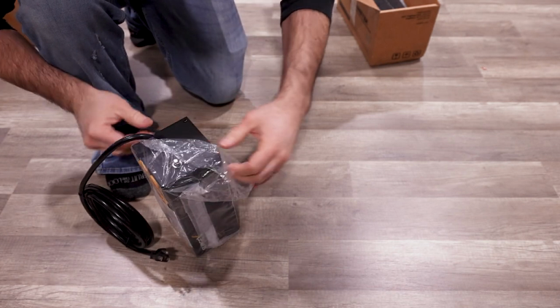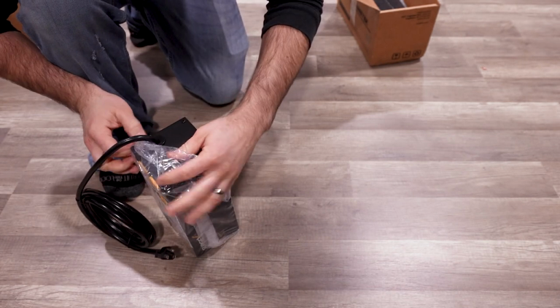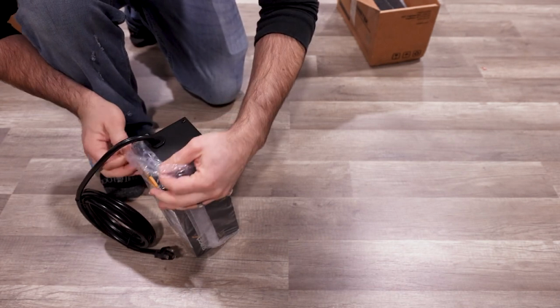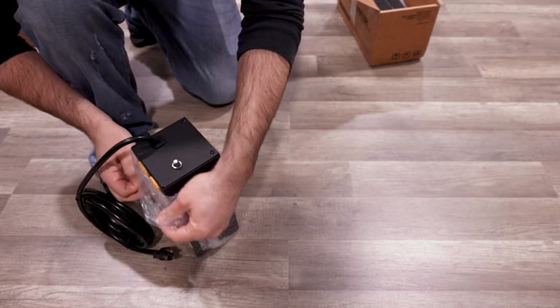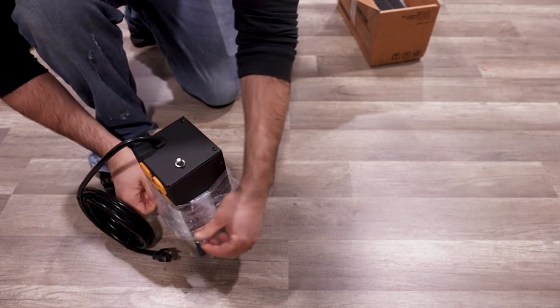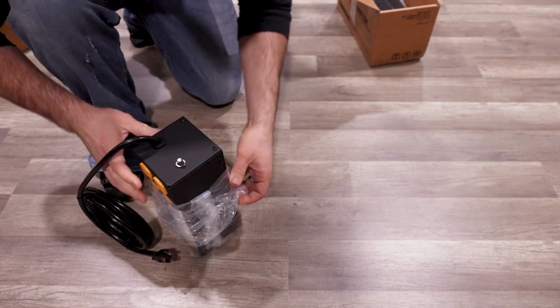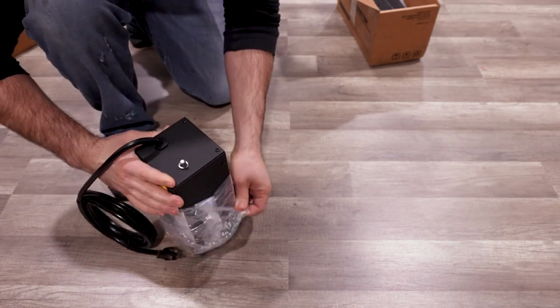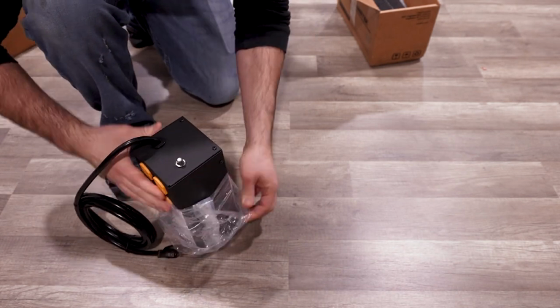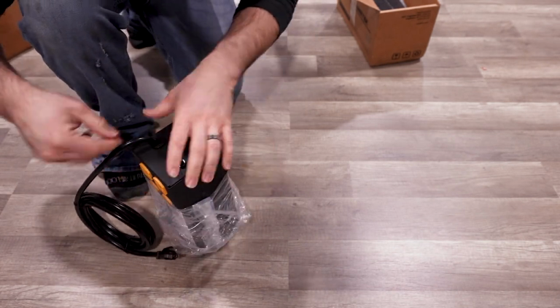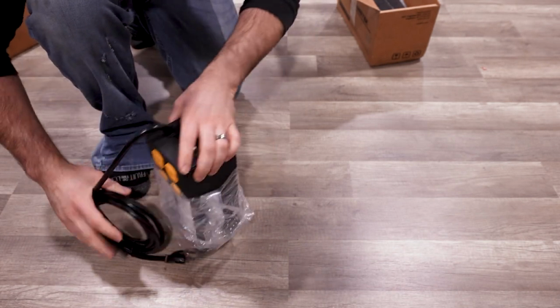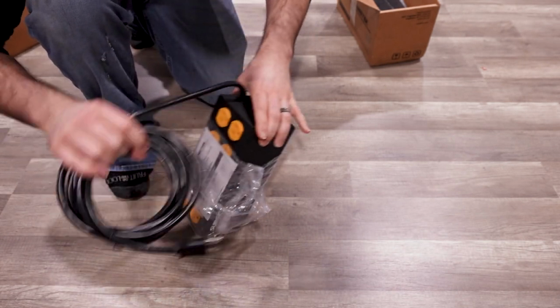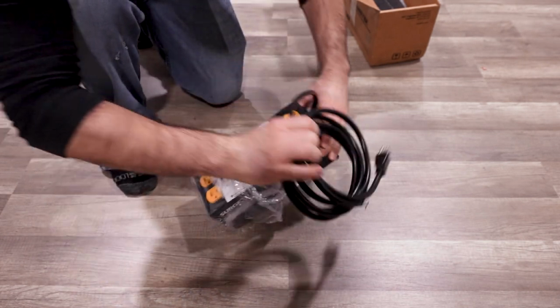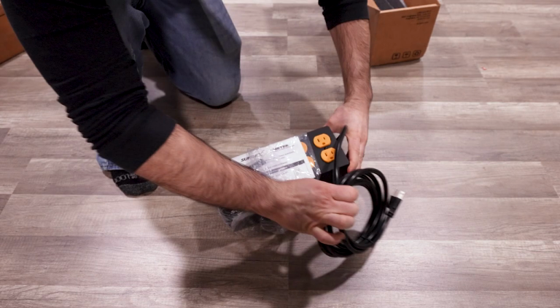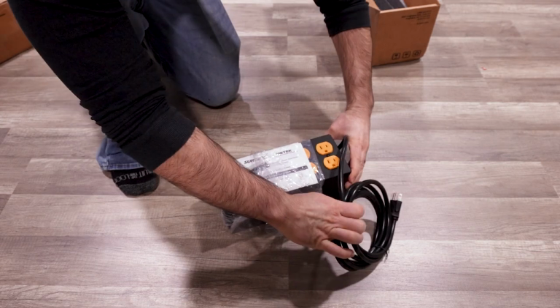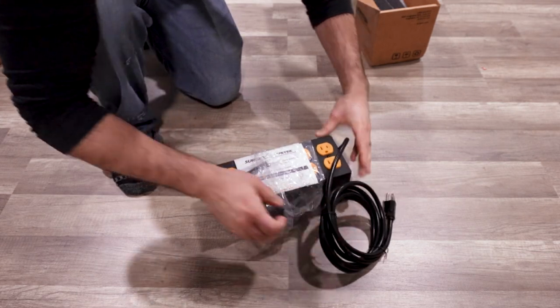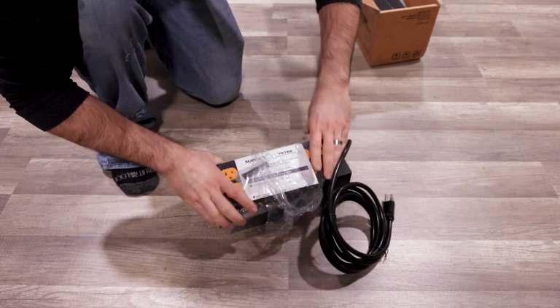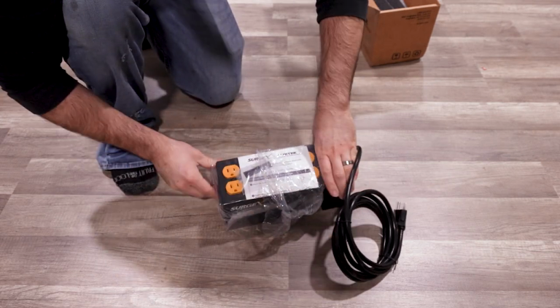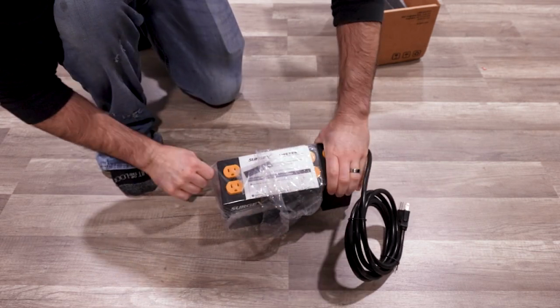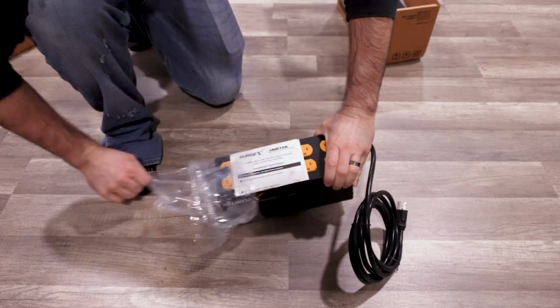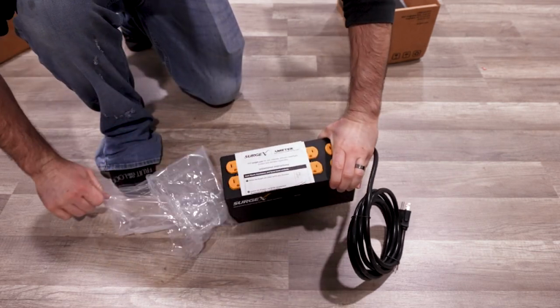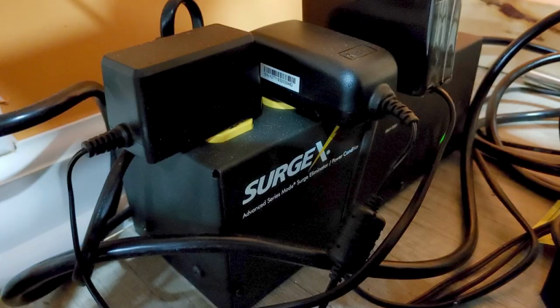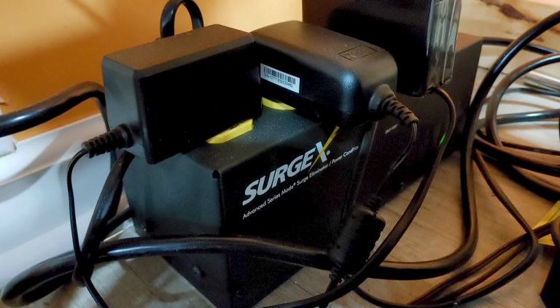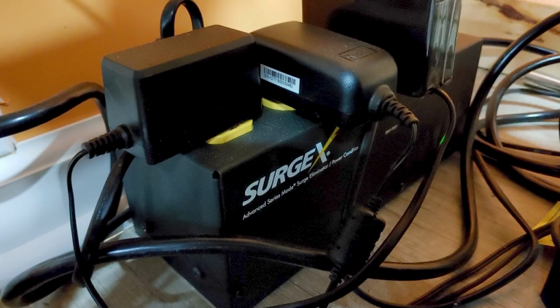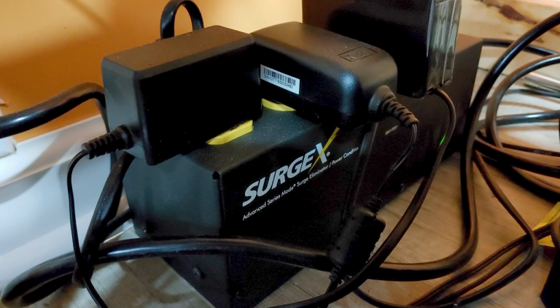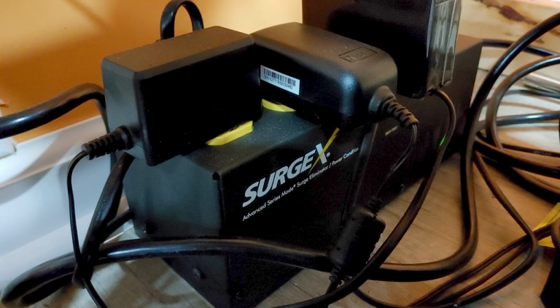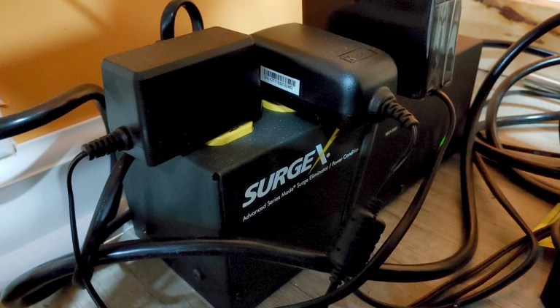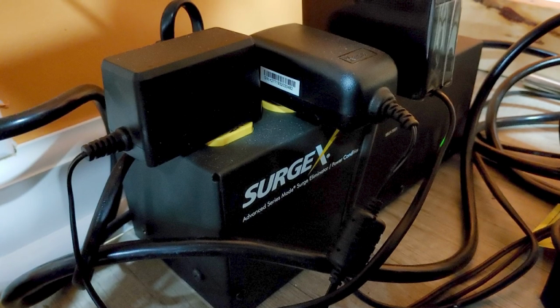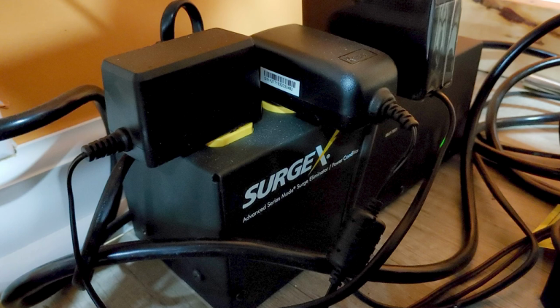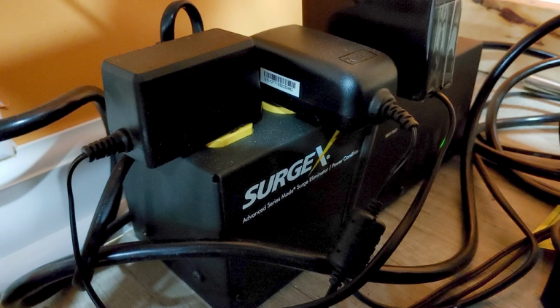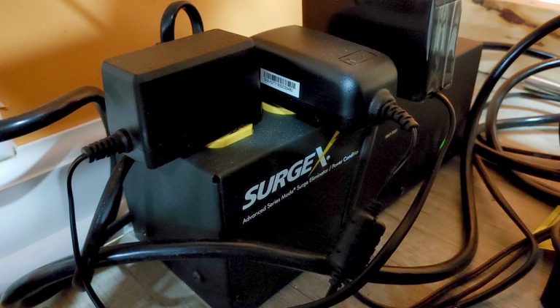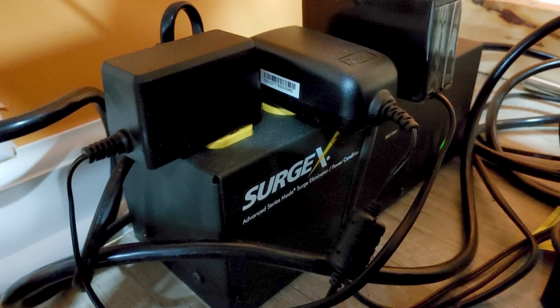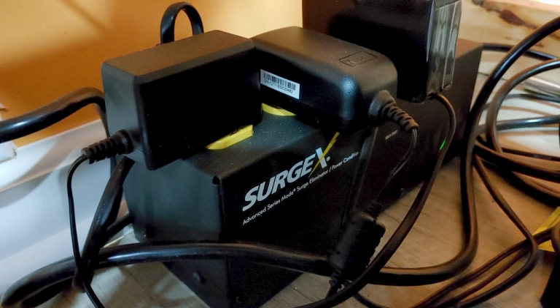It's also compact, so it'll tuck nicely and fit seamlessly into your space. I personally use this specific unit behind my desk to protect my equipment while making these videos.